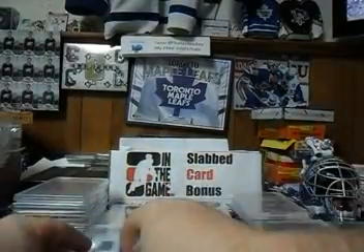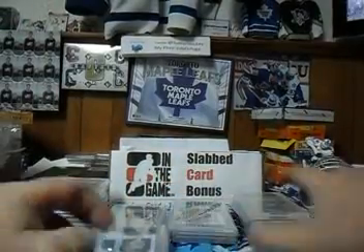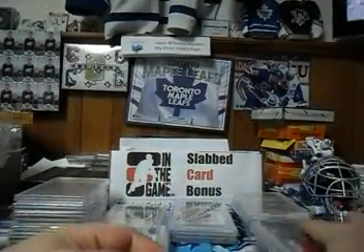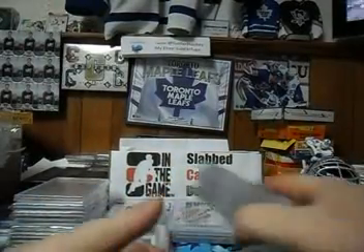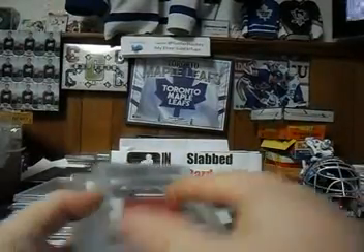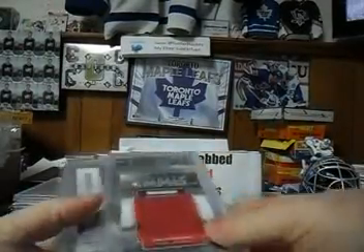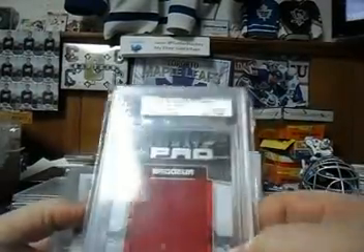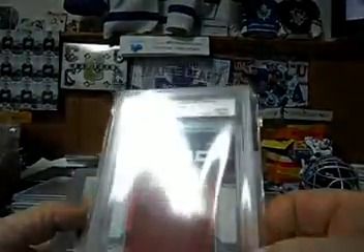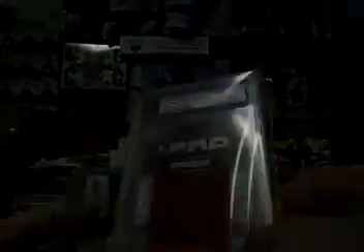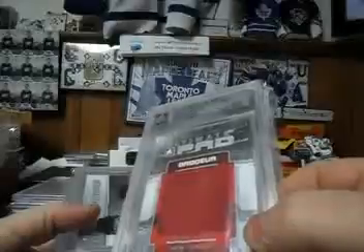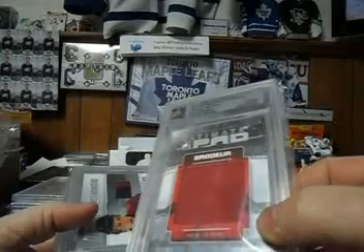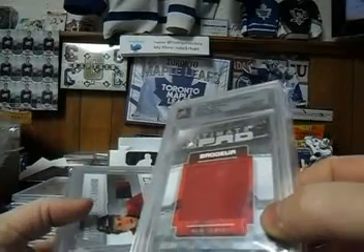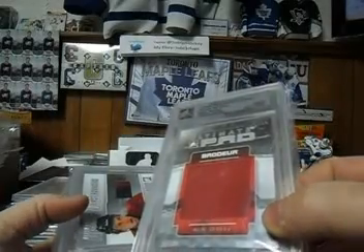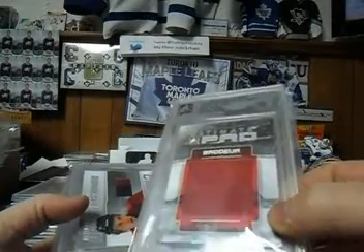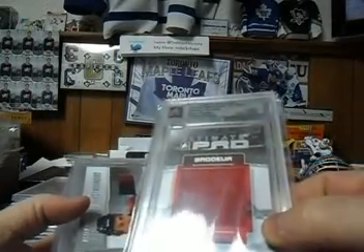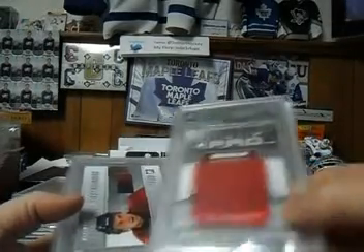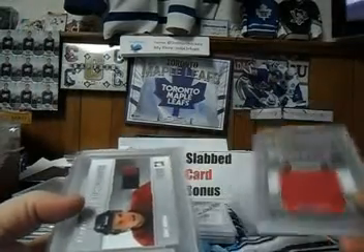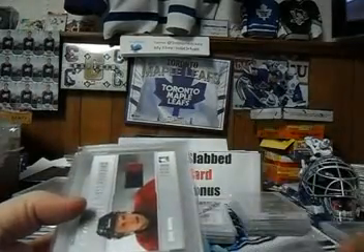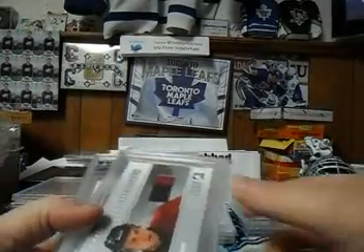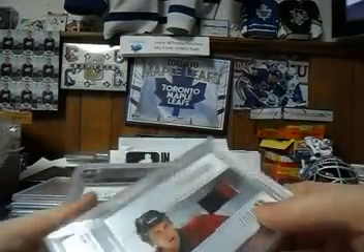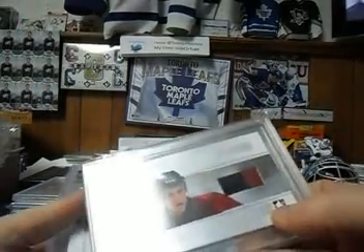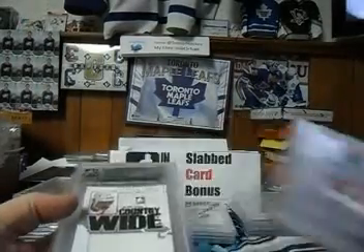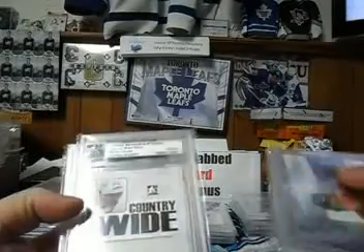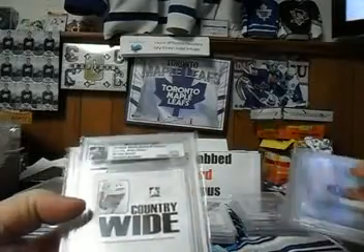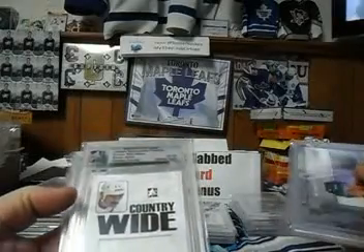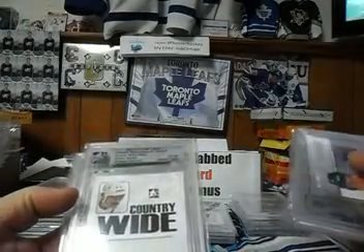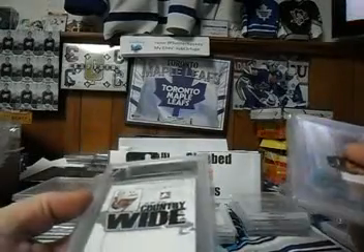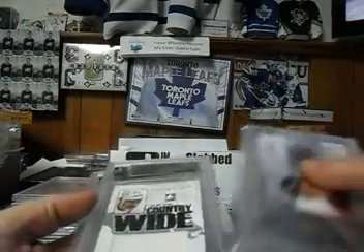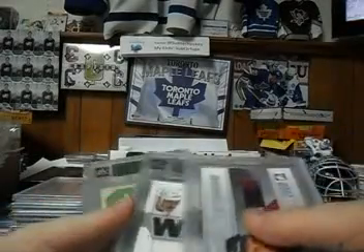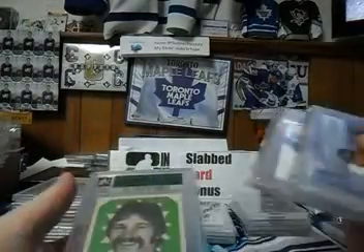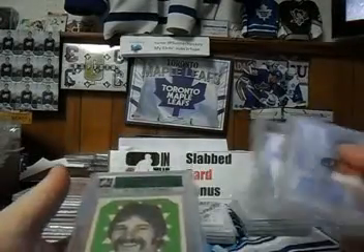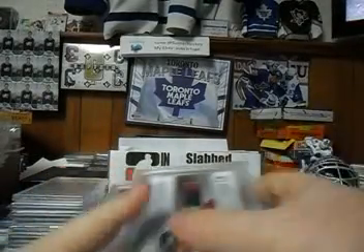And finally we have this gorgeous big piece of Marty Brodeur pad, and that gets paired with Danny Heatley mem, Michelle Goulet mem, and a base card.